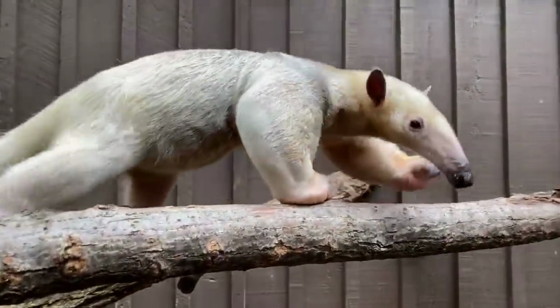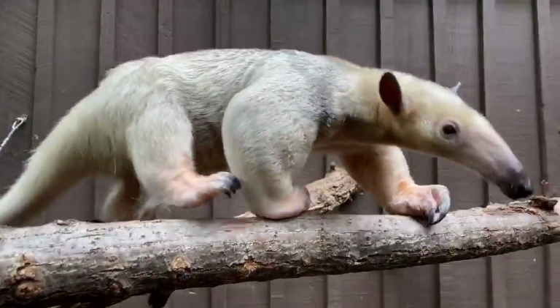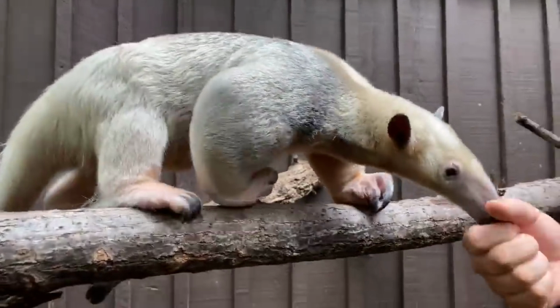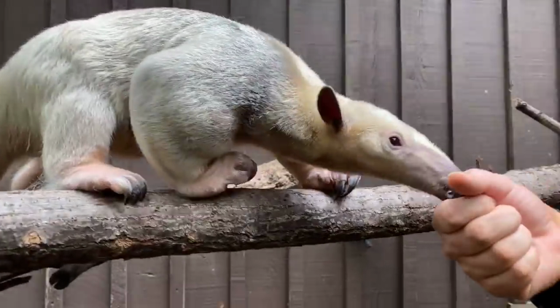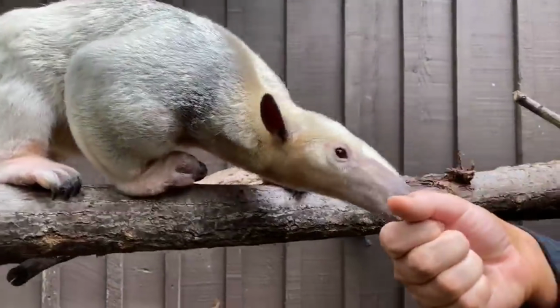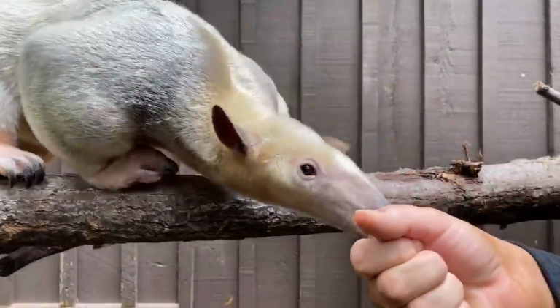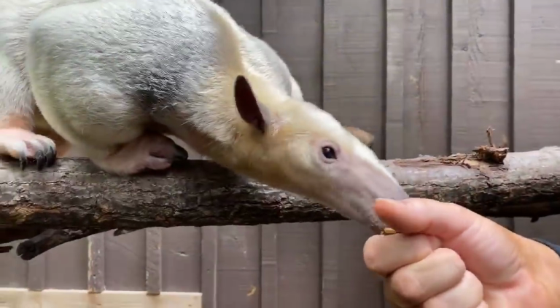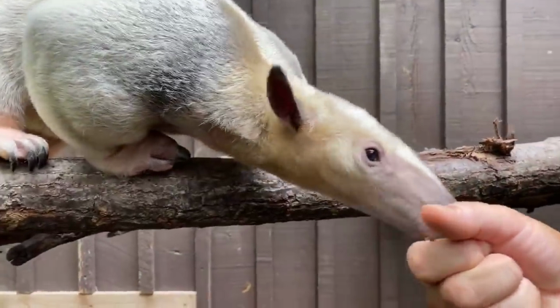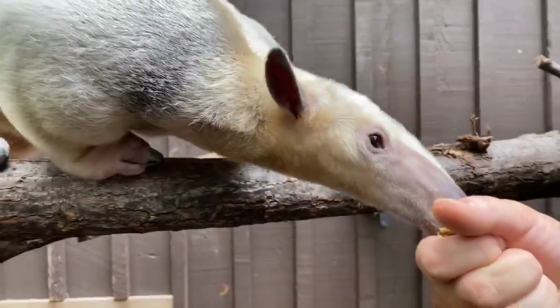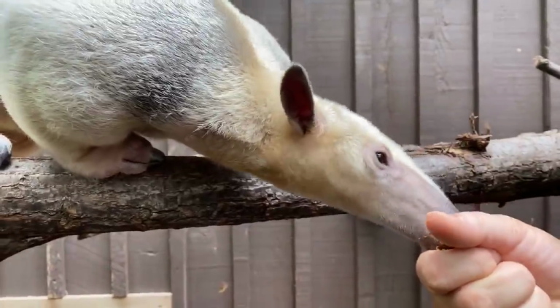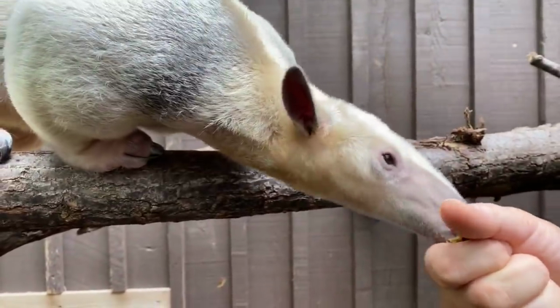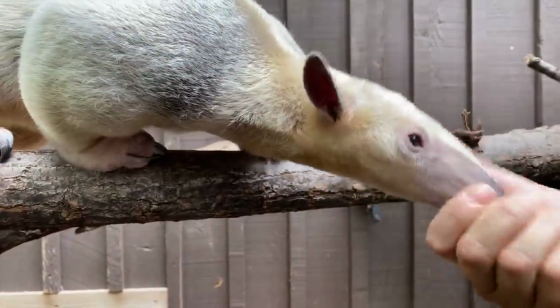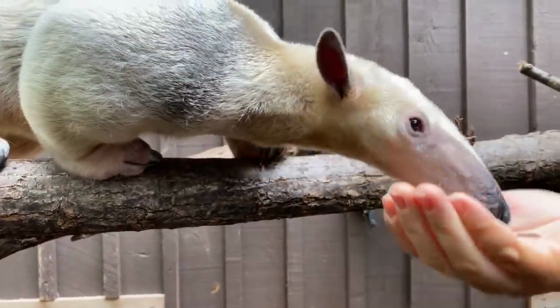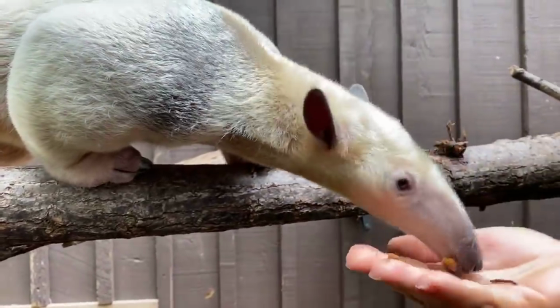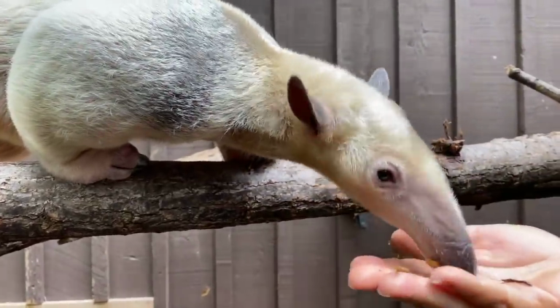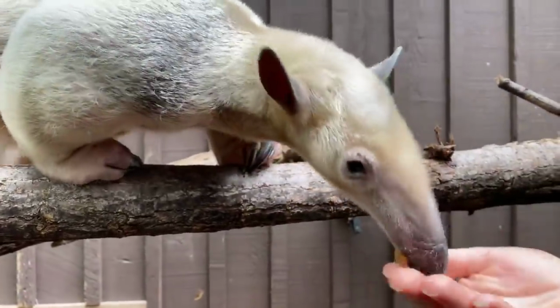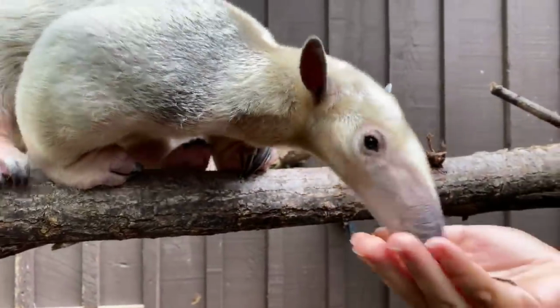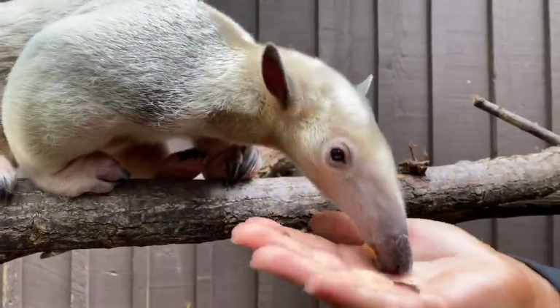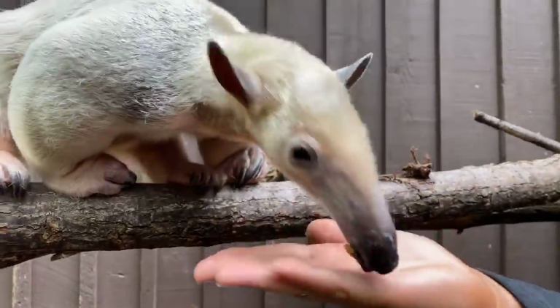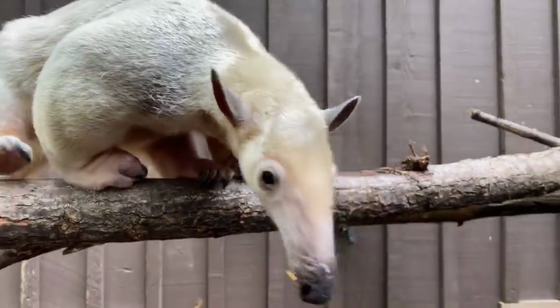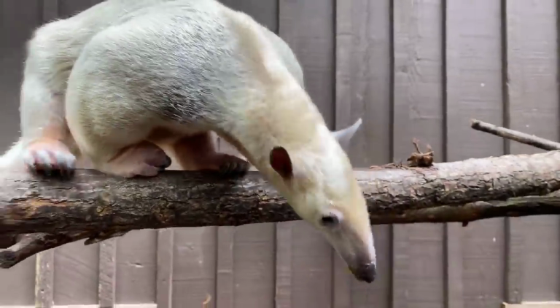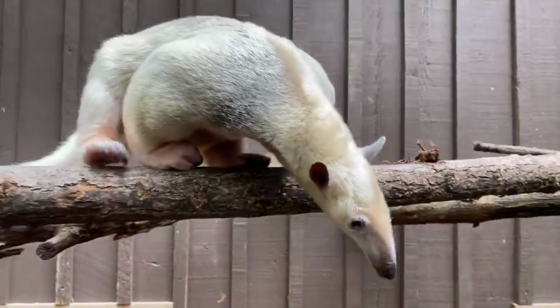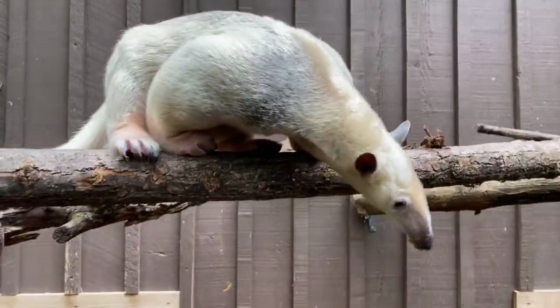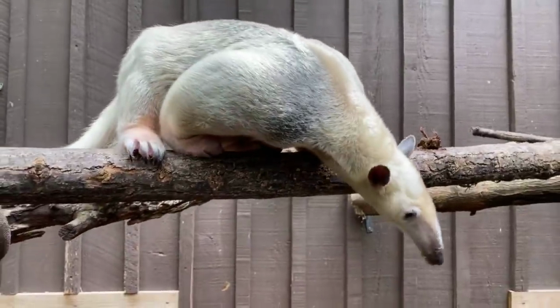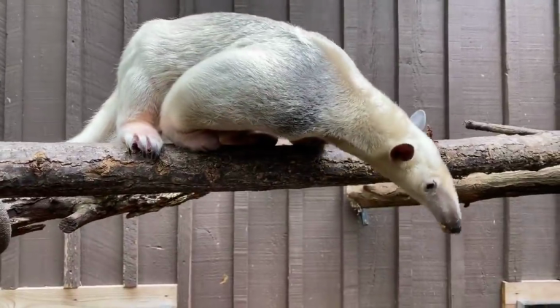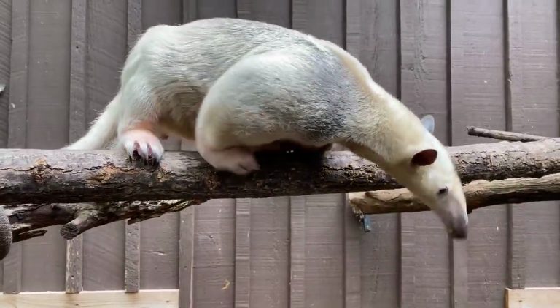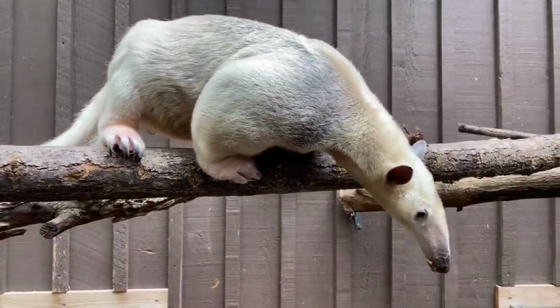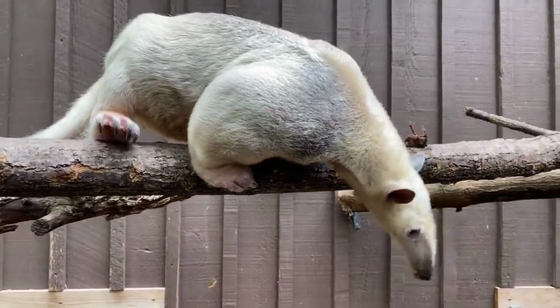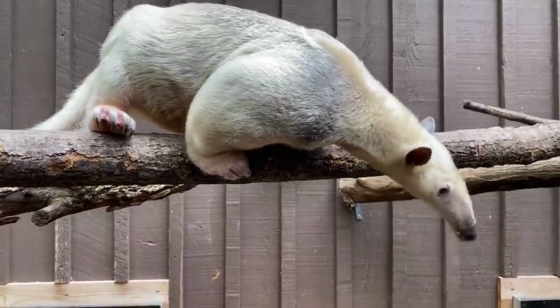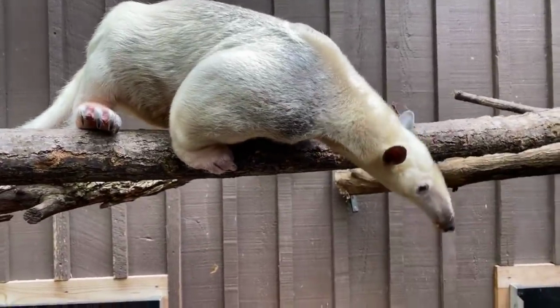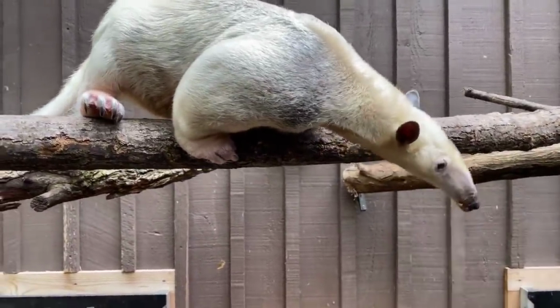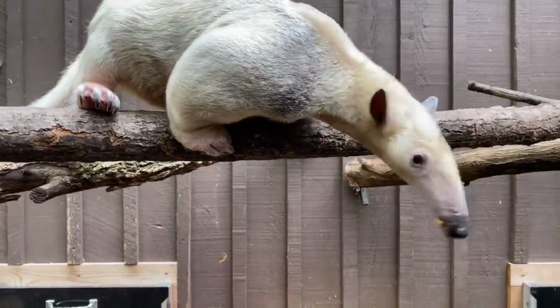This is Salvador. Salvador is a lesser tamandua. They're also known as lesser anteaters. They're found in central and southern South America.